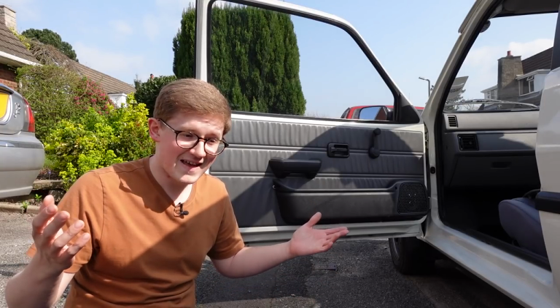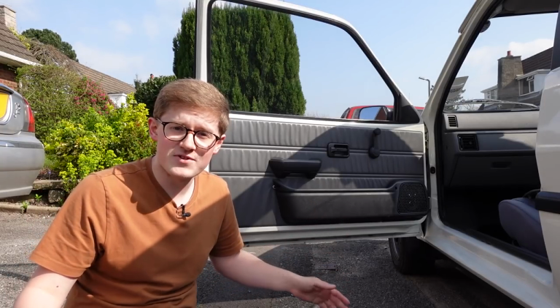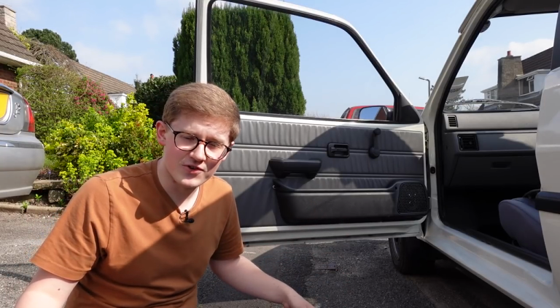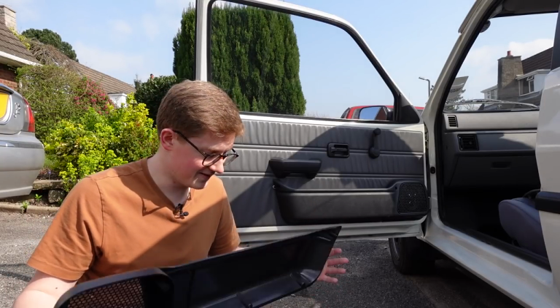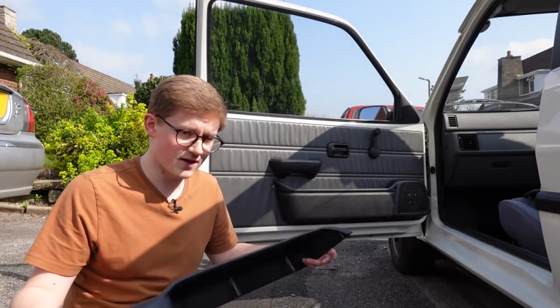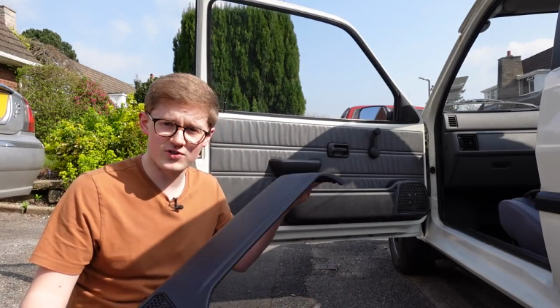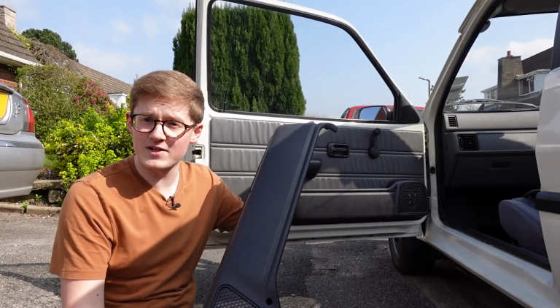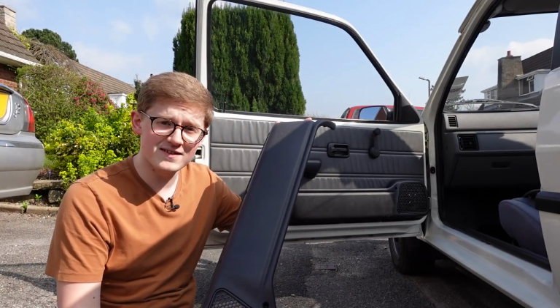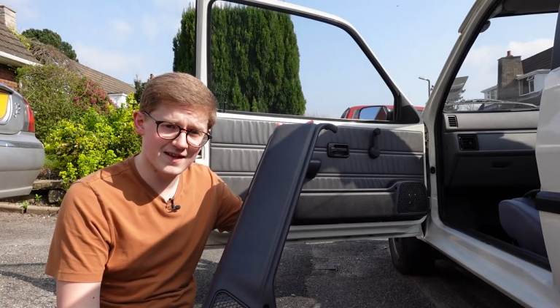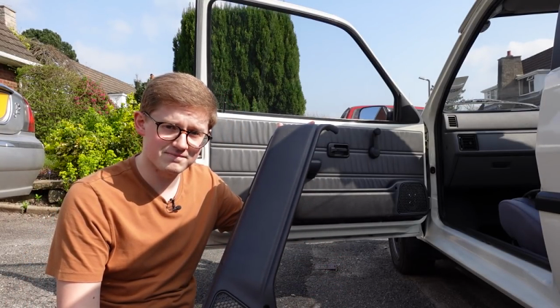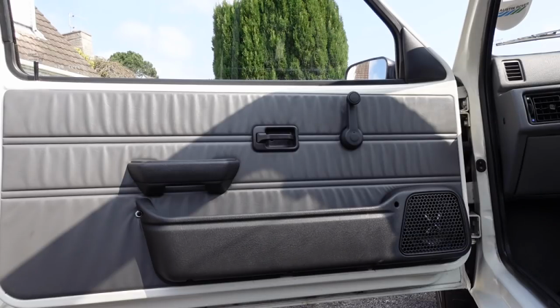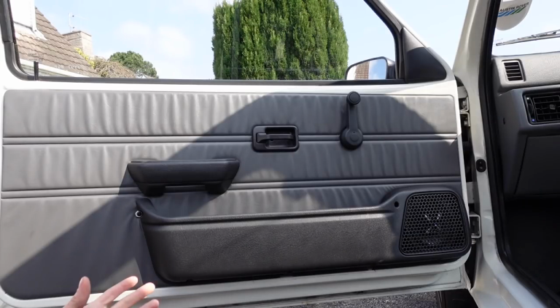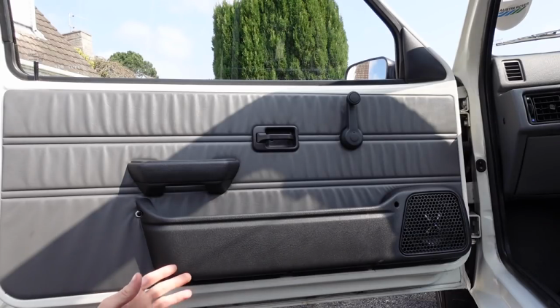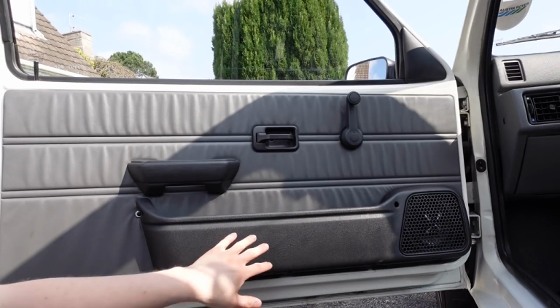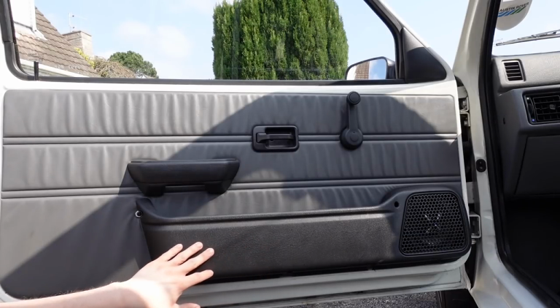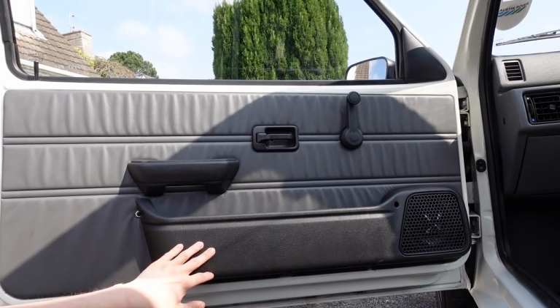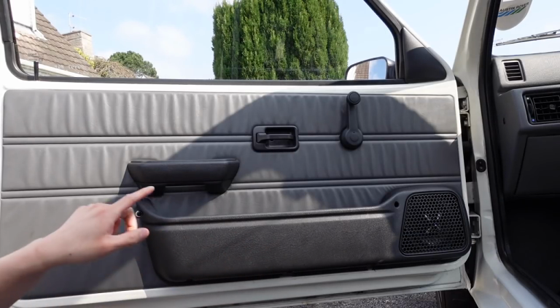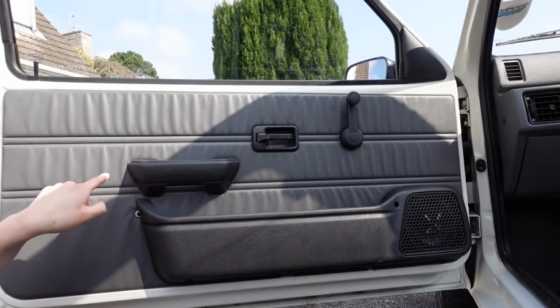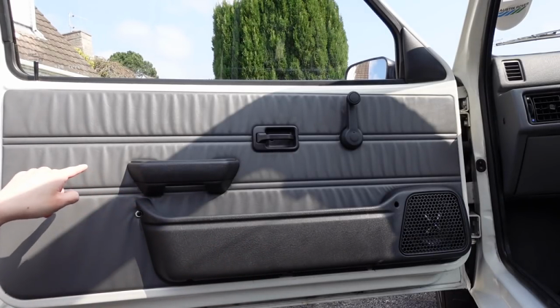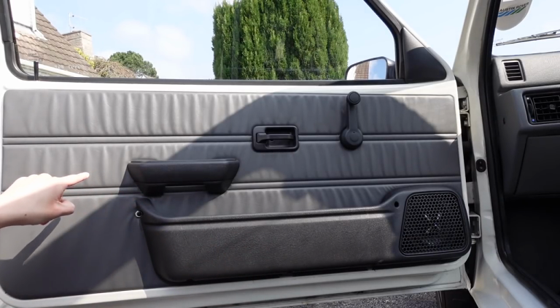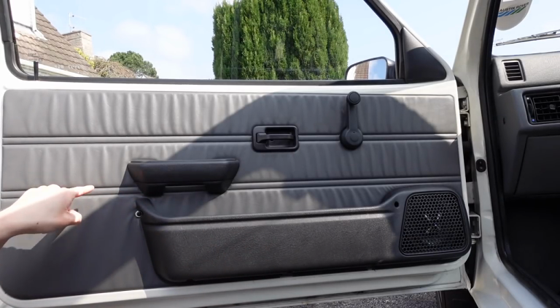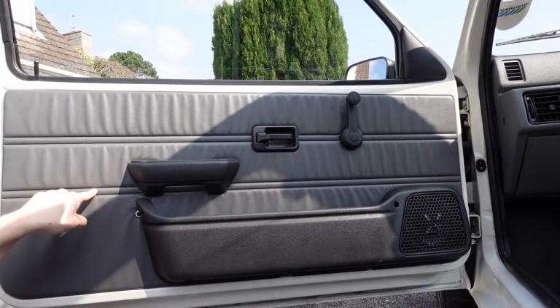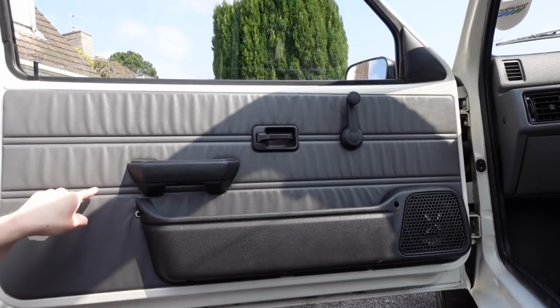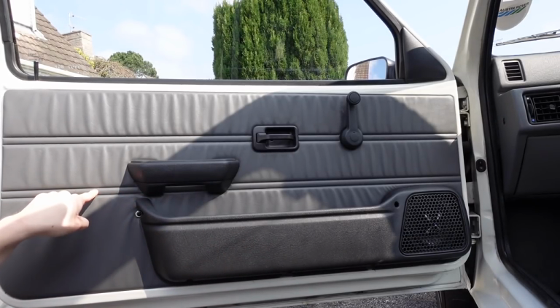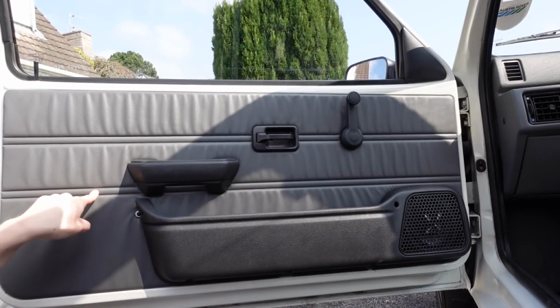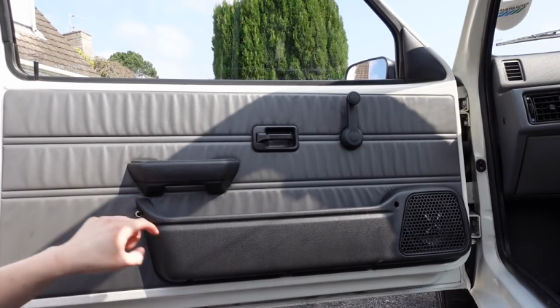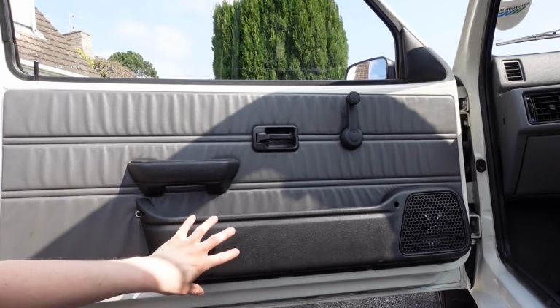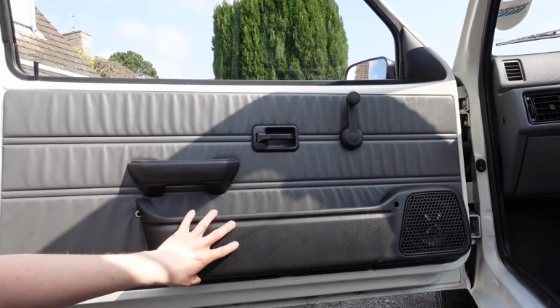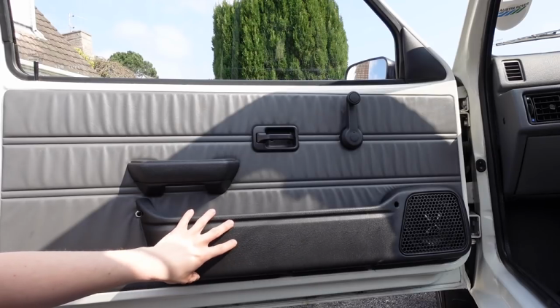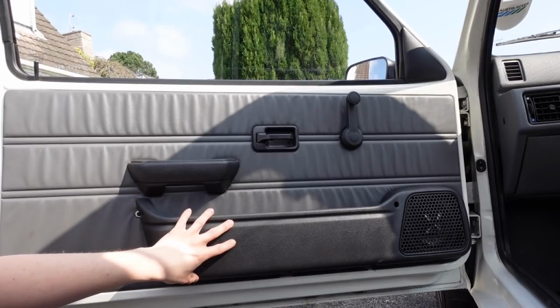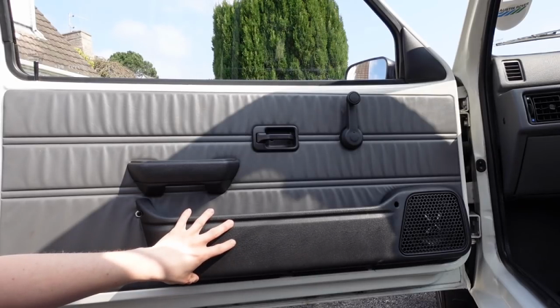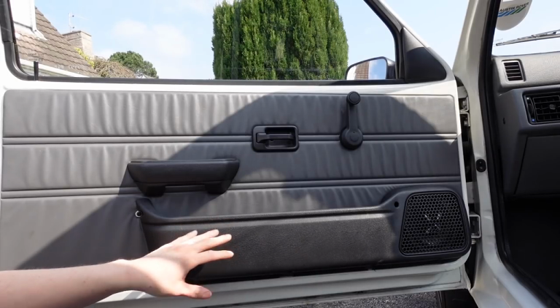It happens to all the door bins, and so fortunately I've managed to find a decent set. Our first job, of course, is to get the door bin off, and then we'll be able to see why the door cards are all so knackered - and it's as a result of these bins breaking.